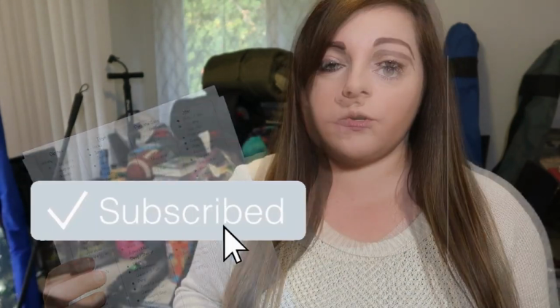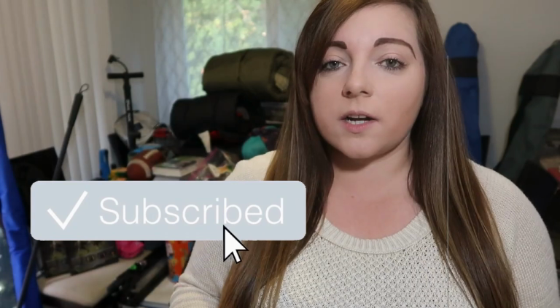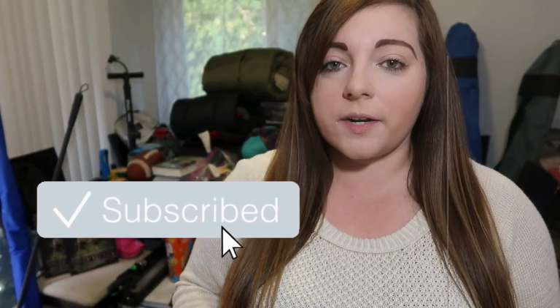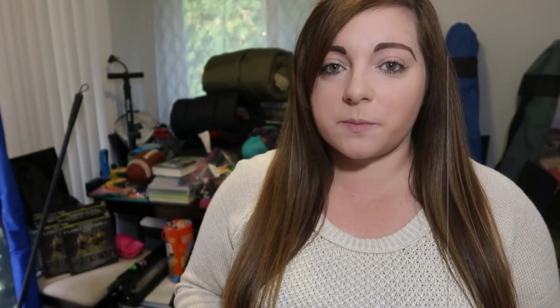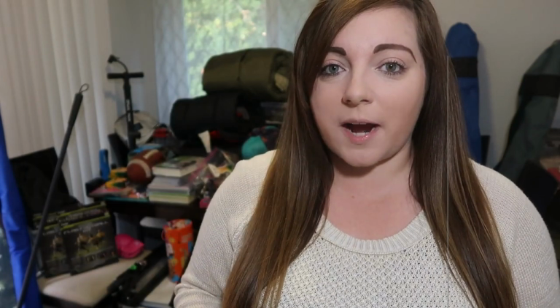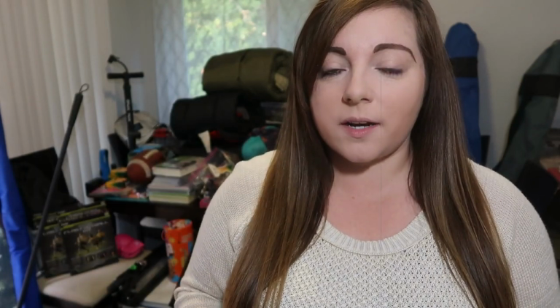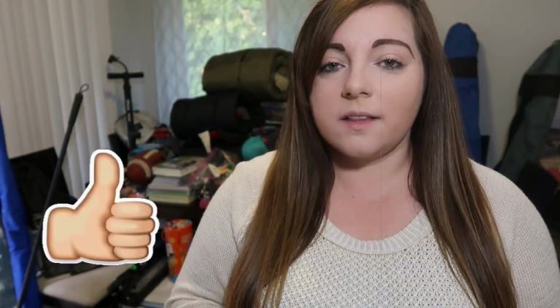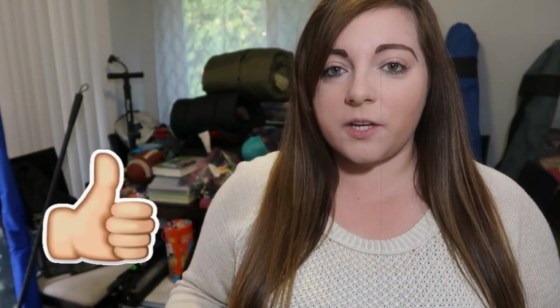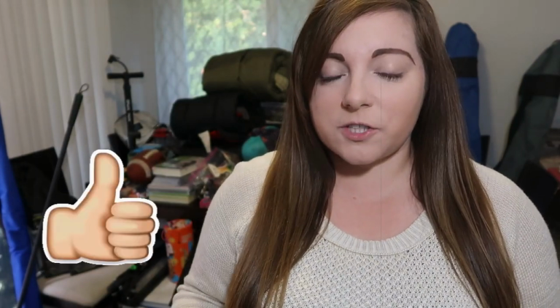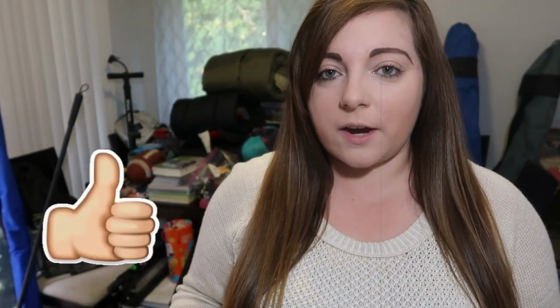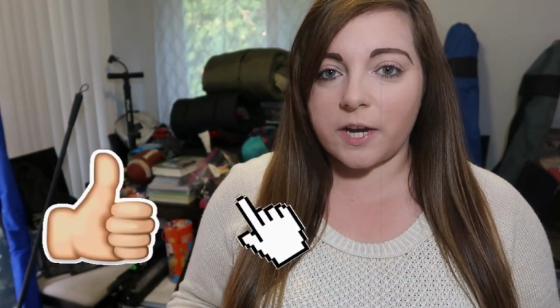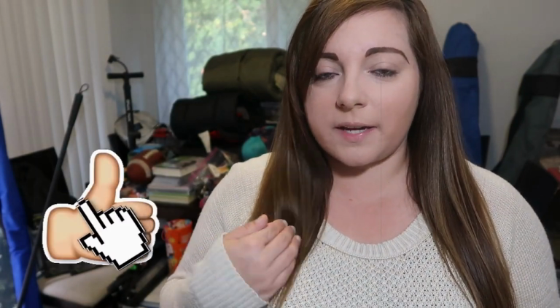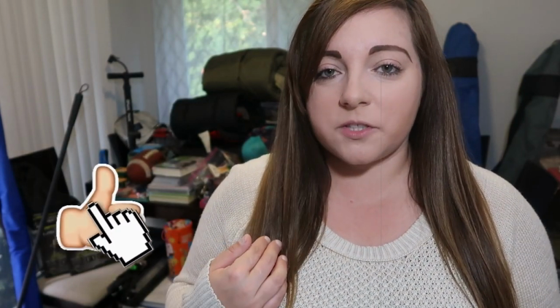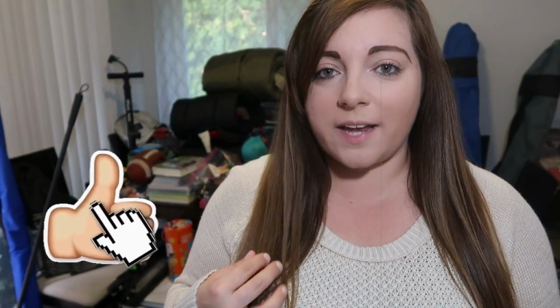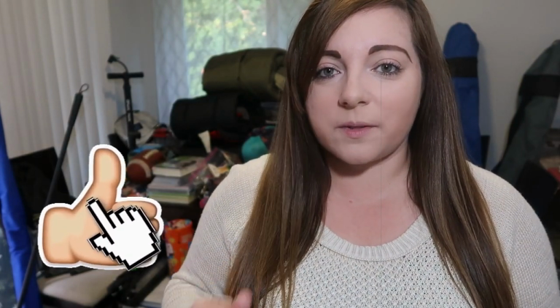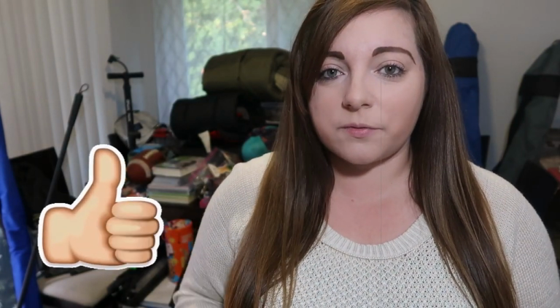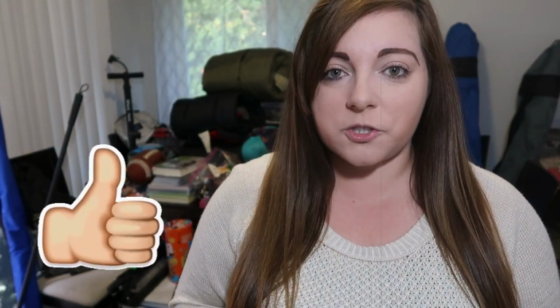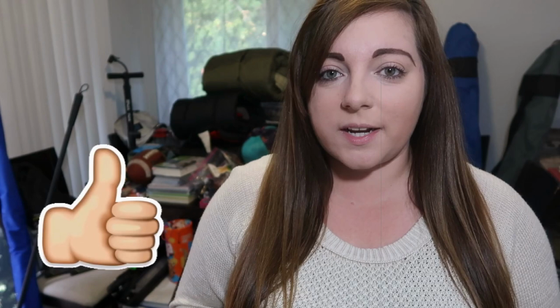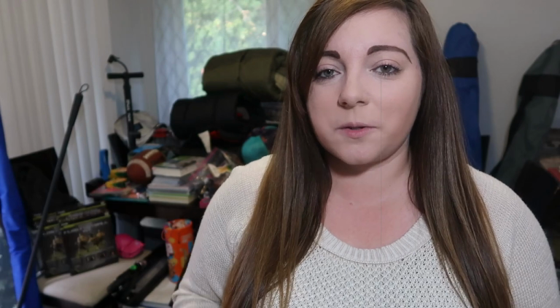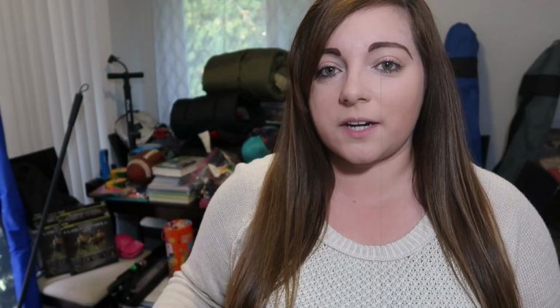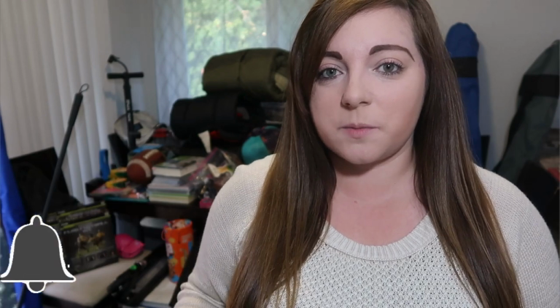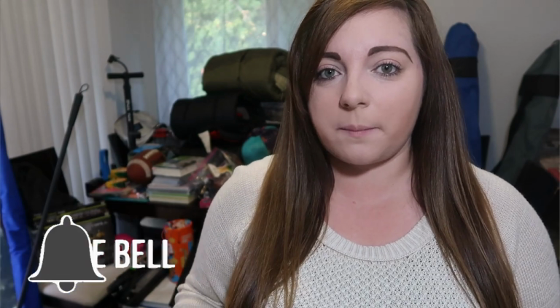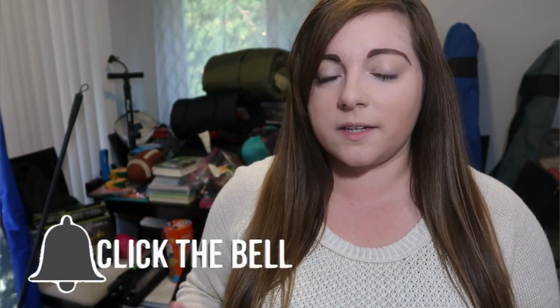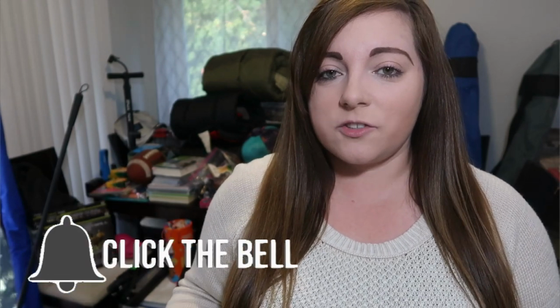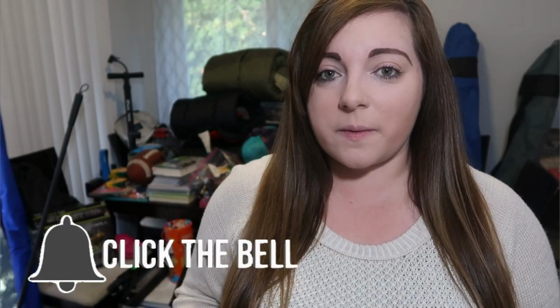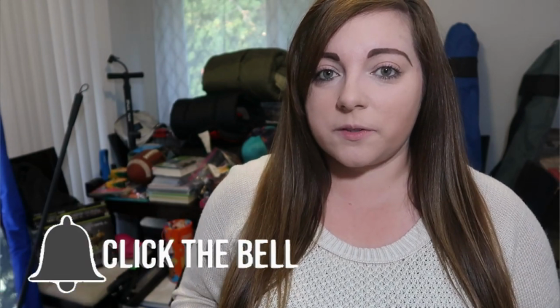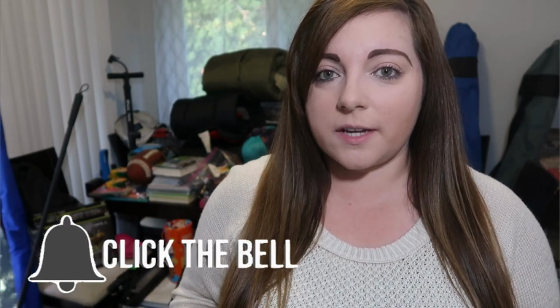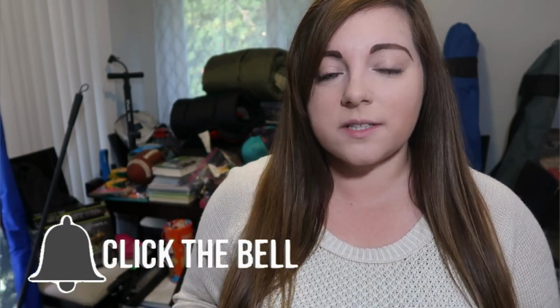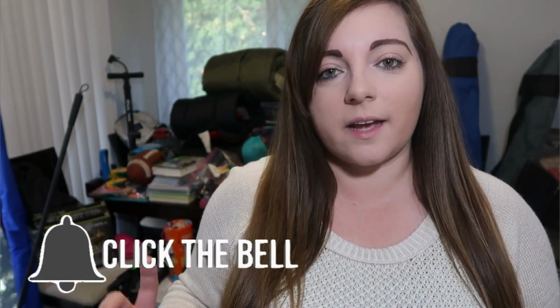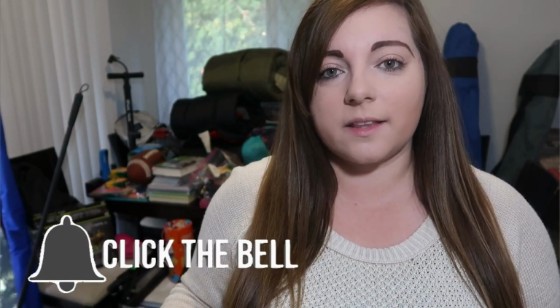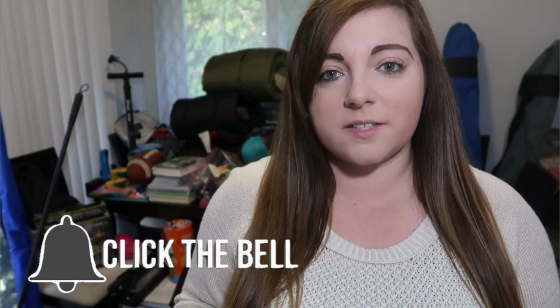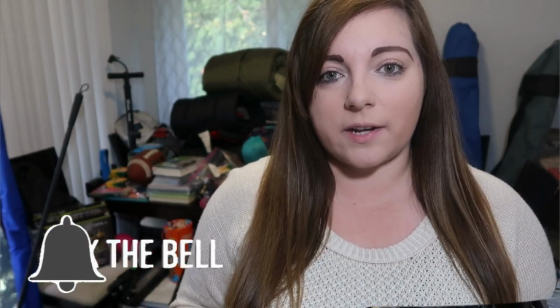If you aren't already a subscriber, thank you for checking out our channel. My name is Jen. I would love for you to join us, so click that red subscribe button, turn on the bell notifications, and let's get started.